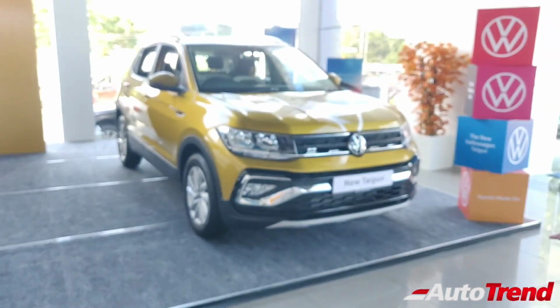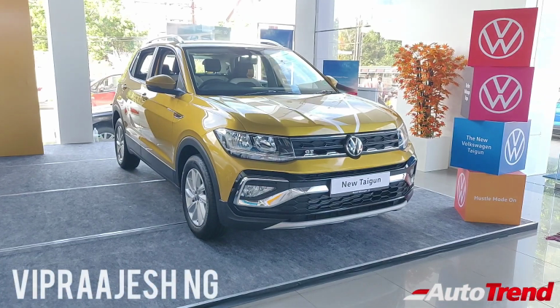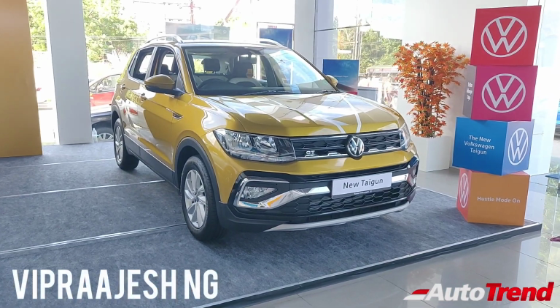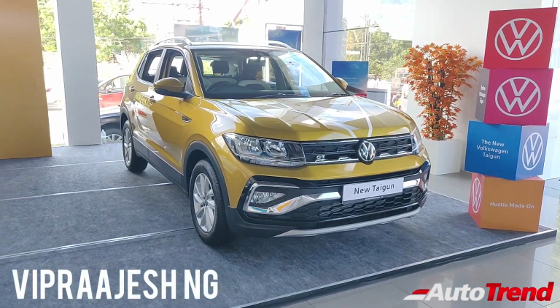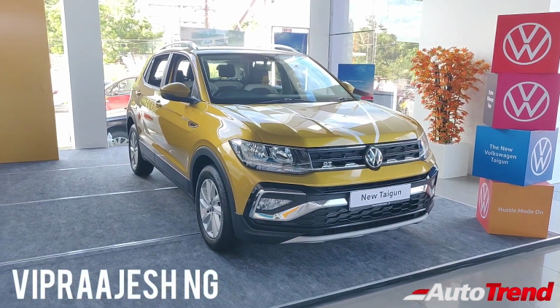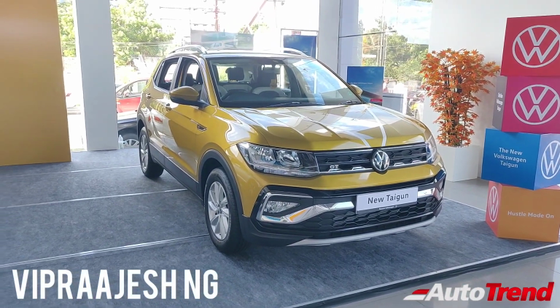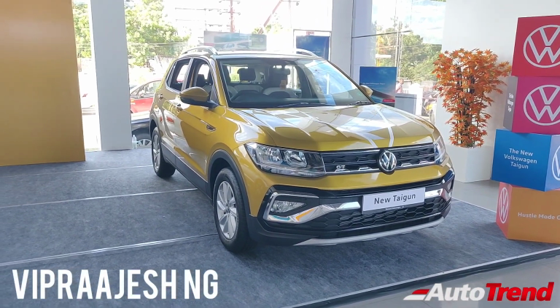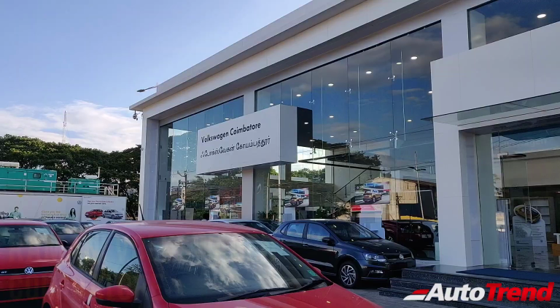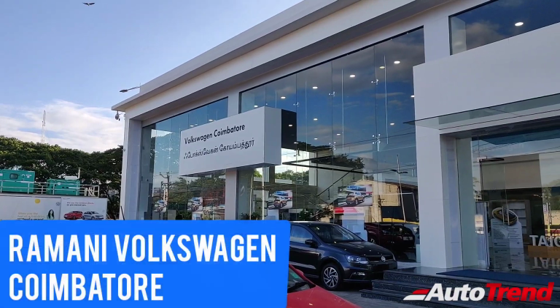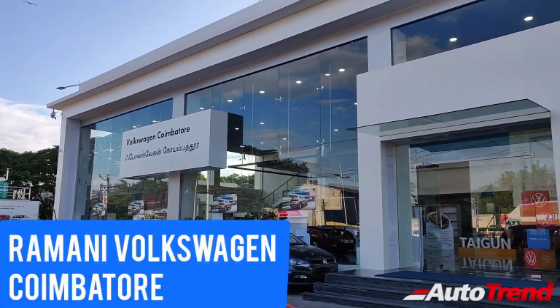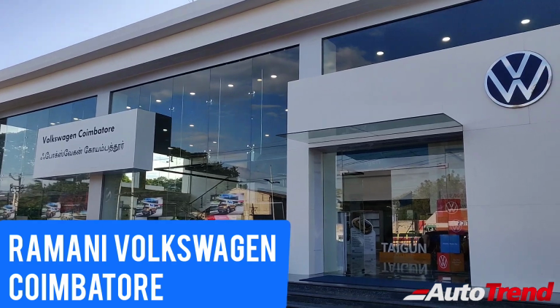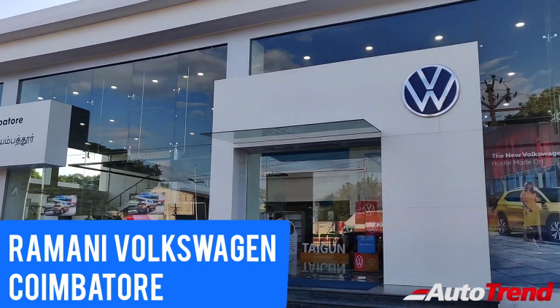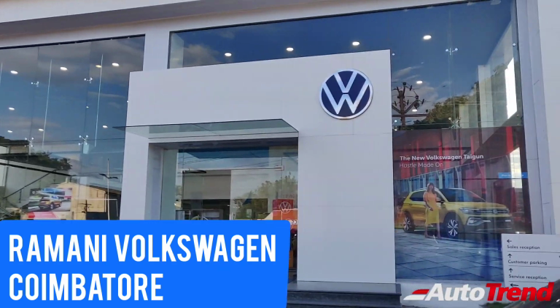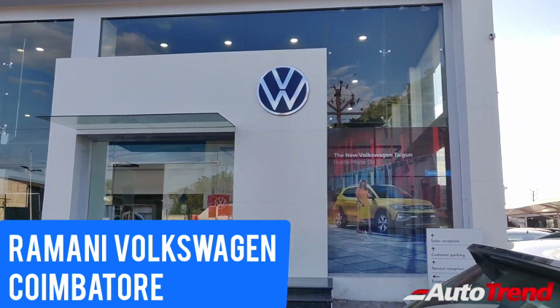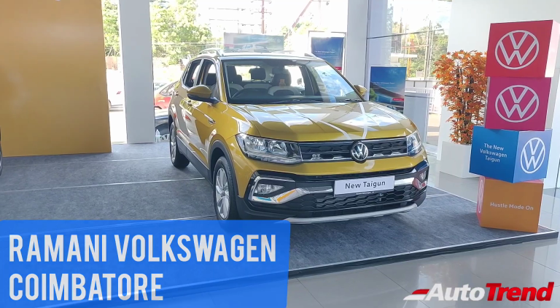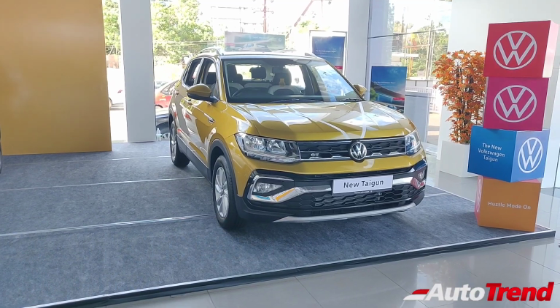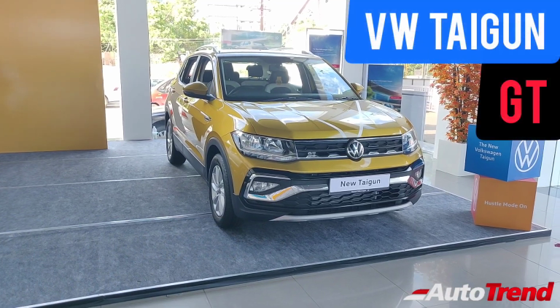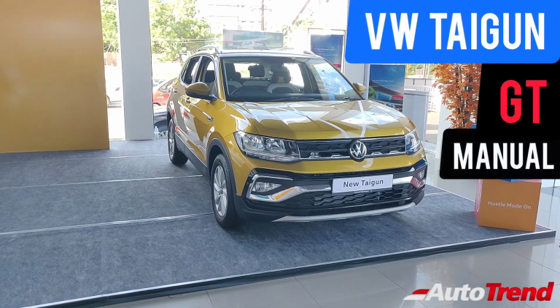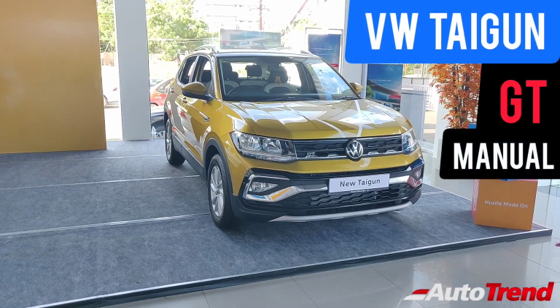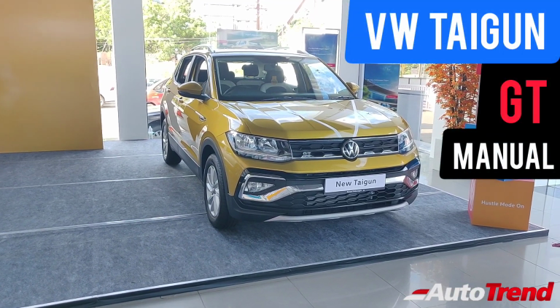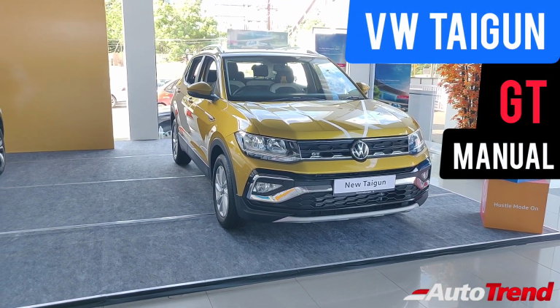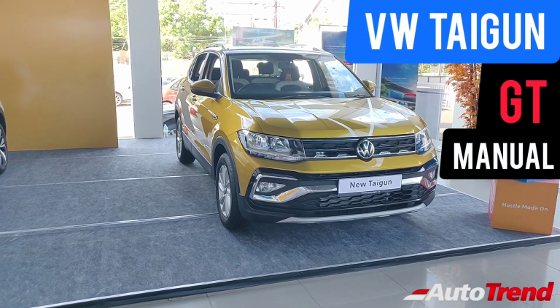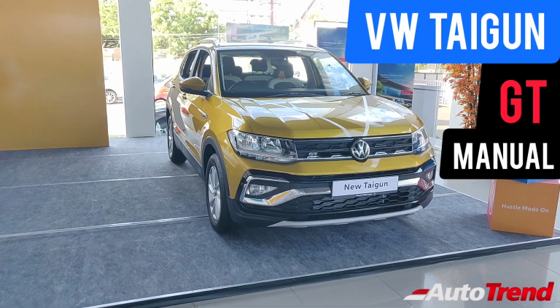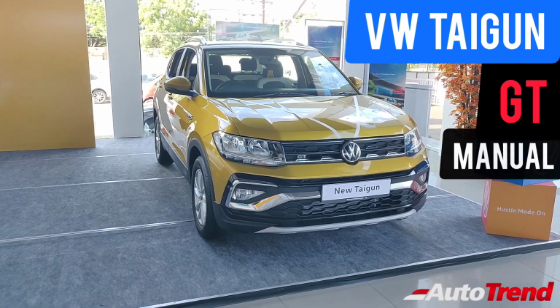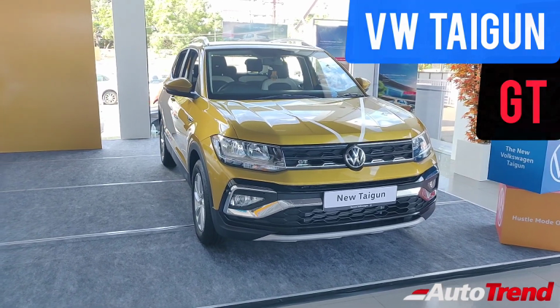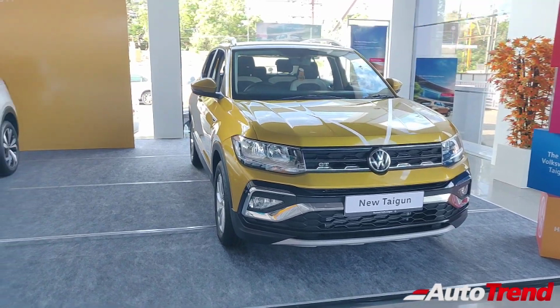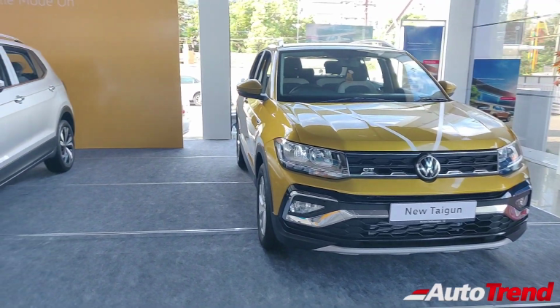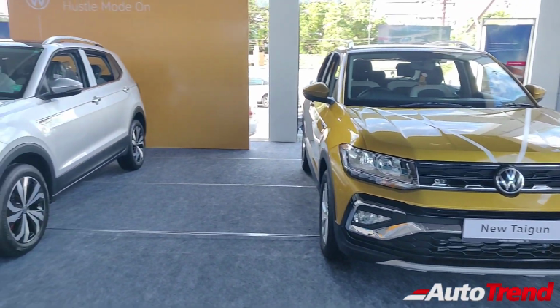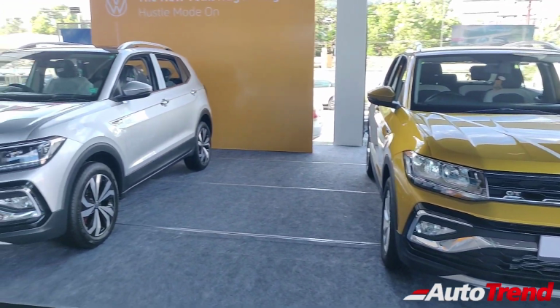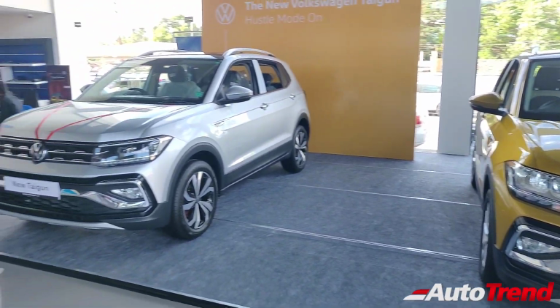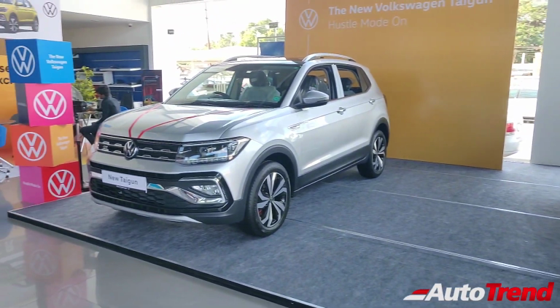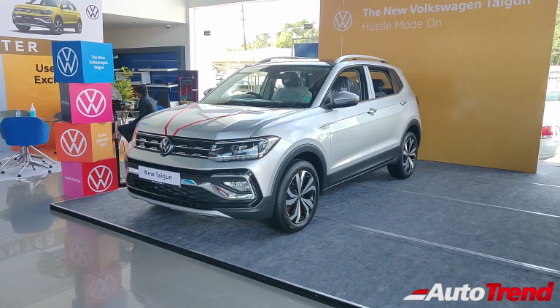Hello everyone, welcome back to AutoTrend TV. This is Viprajesh from Ramani Volkswagen showroom in Coimbatore. Today I am here with the brand new Volkswagen Tiguan 1.5L GT manual variant, which is one level lower to the top spec GT Plus automatic variant.